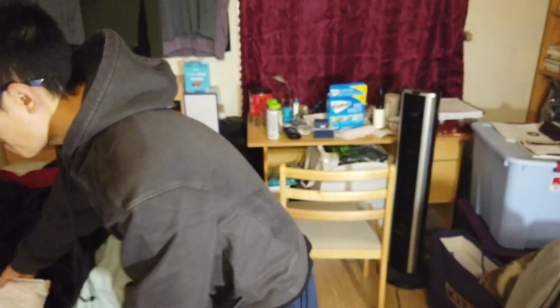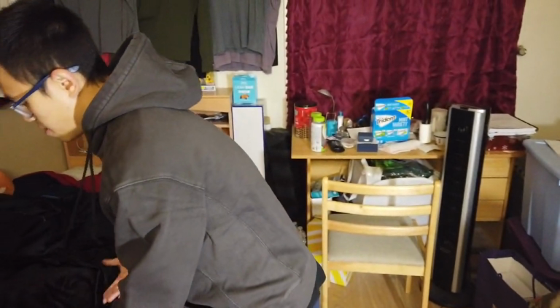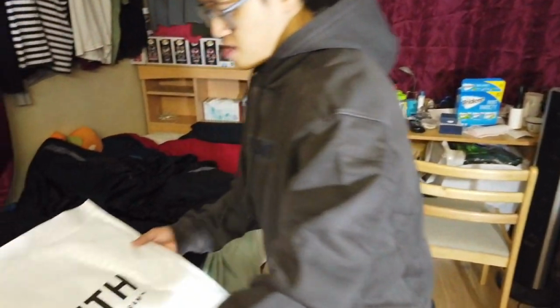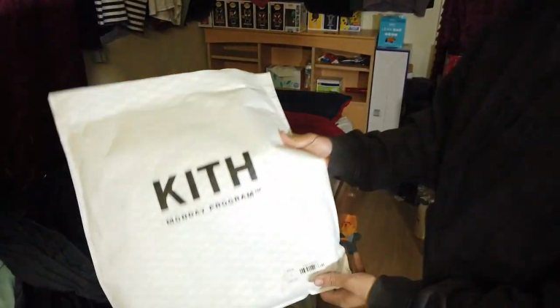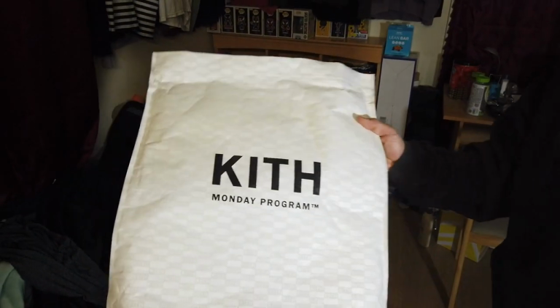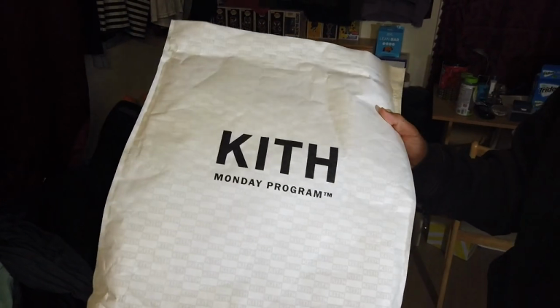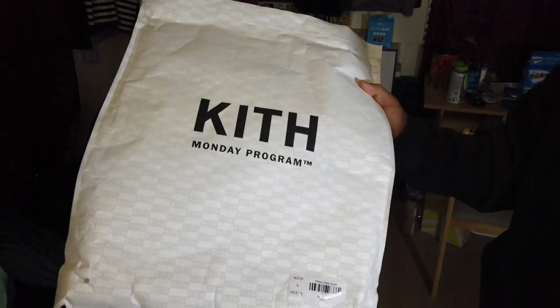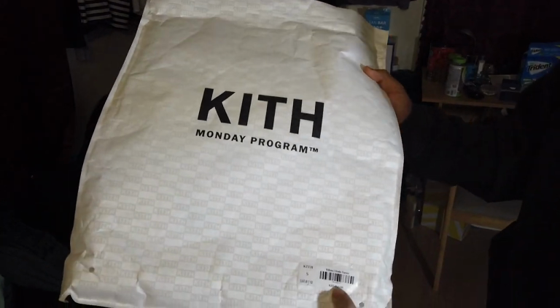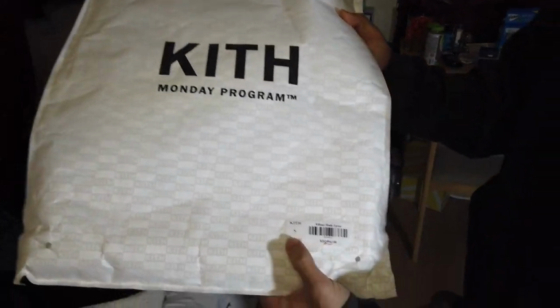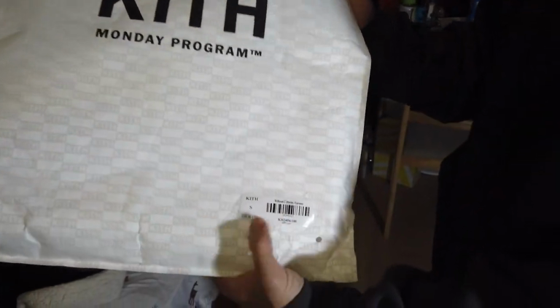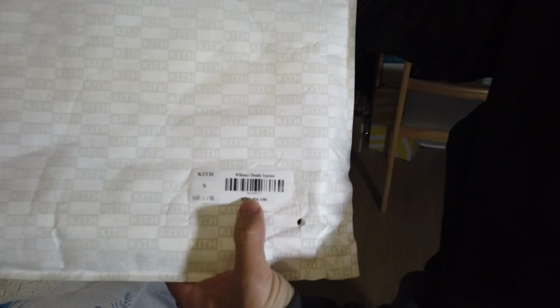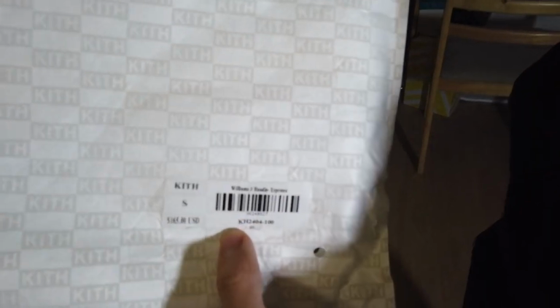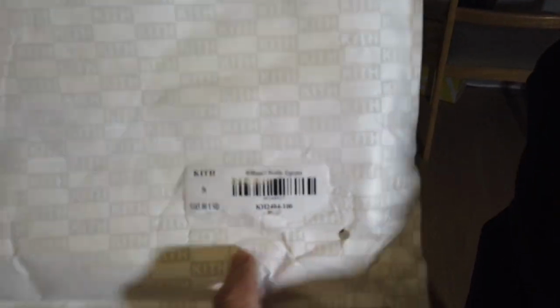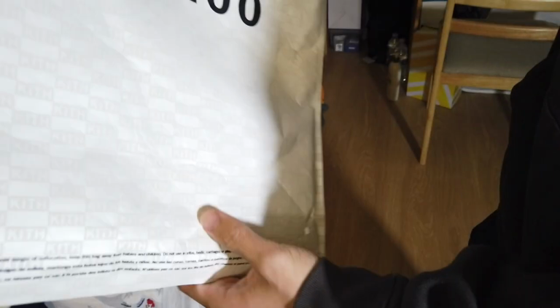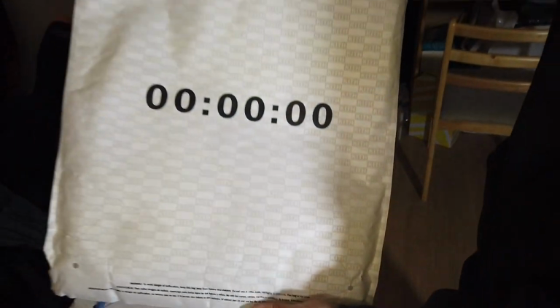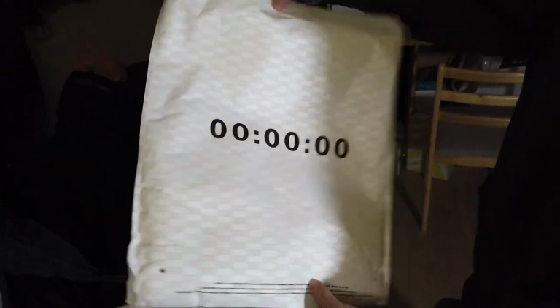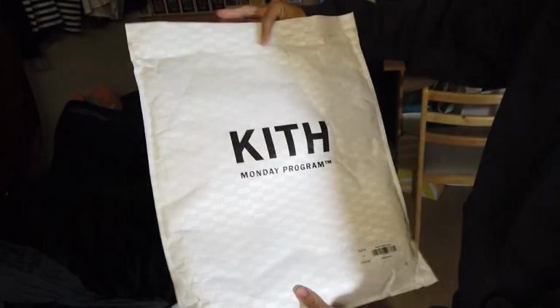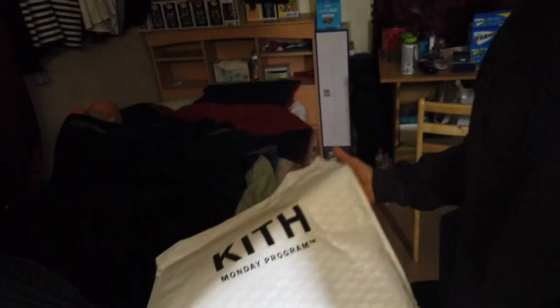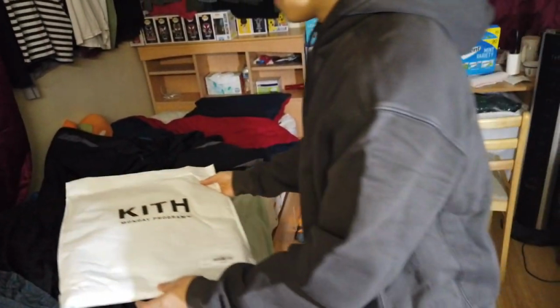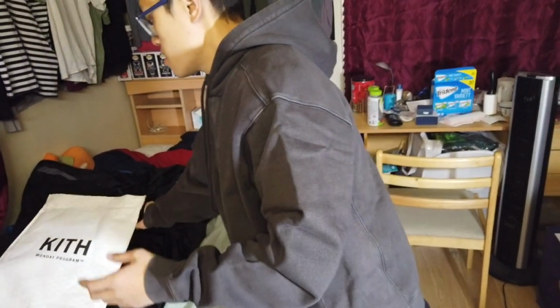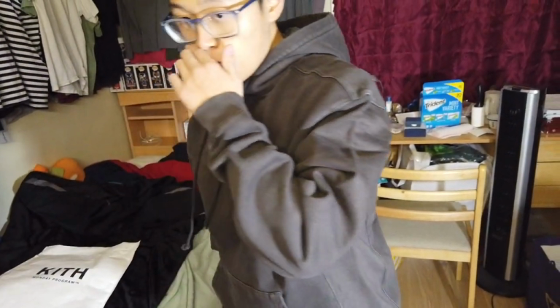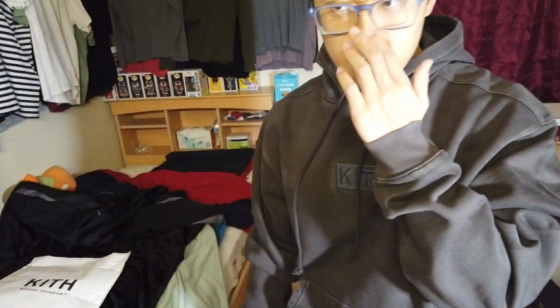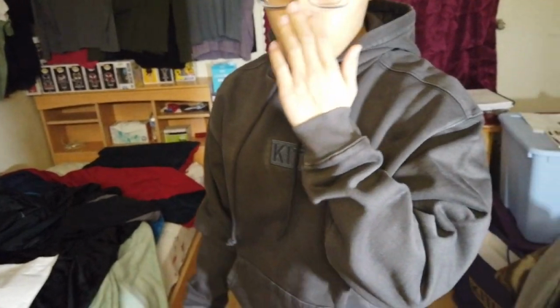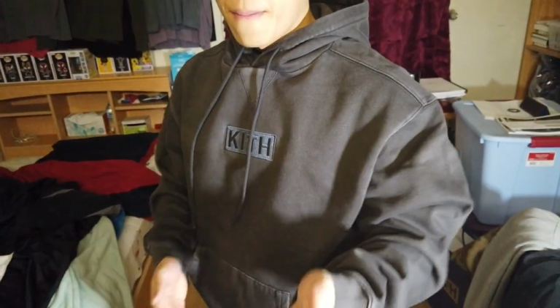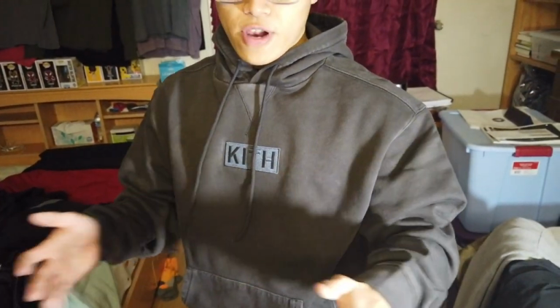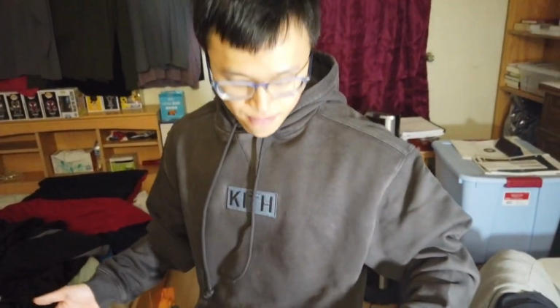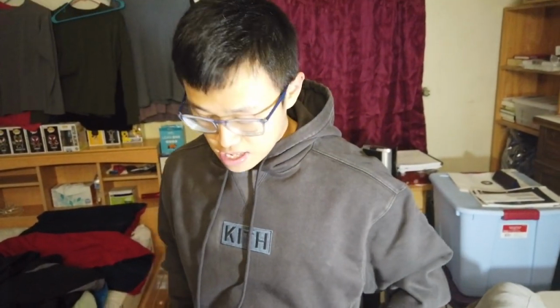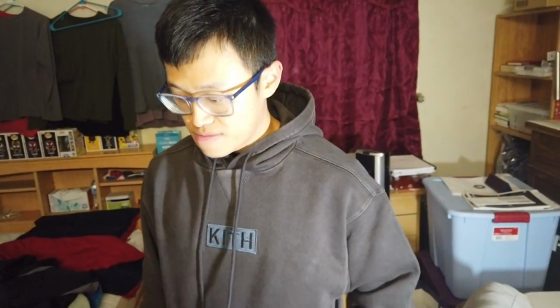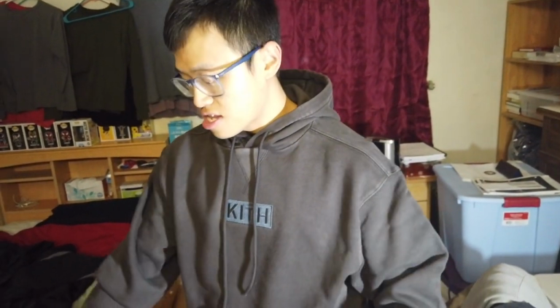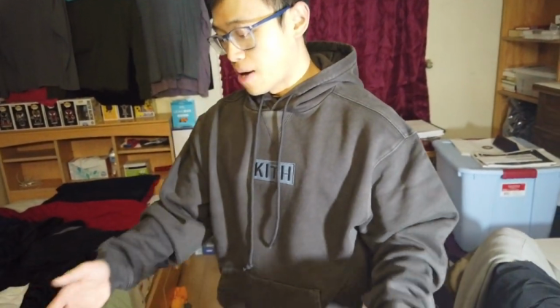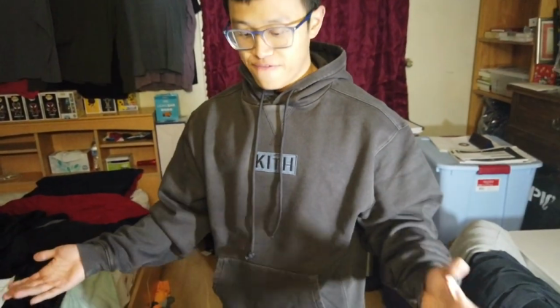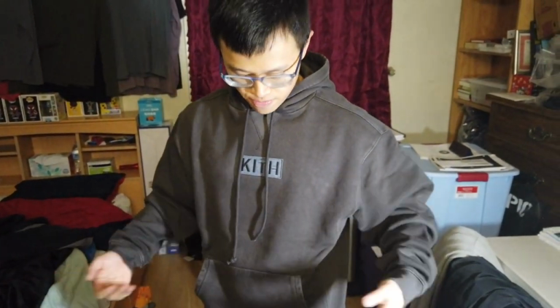The bag it comes with is a Kif money program bag, with the retail and the size right below. Normally I would like a medium for everything, but this is a size small and it seems to be like a perfect fit for me.